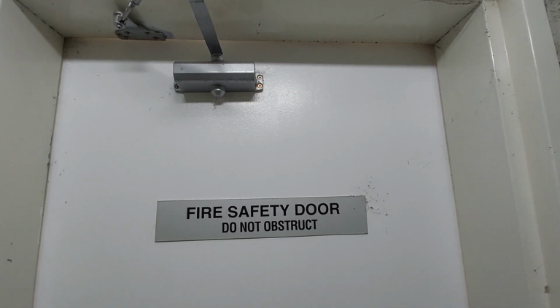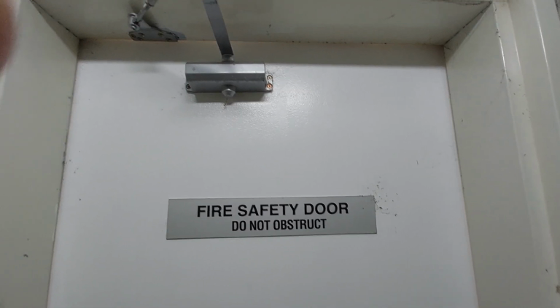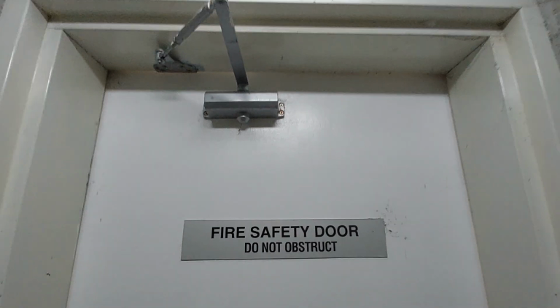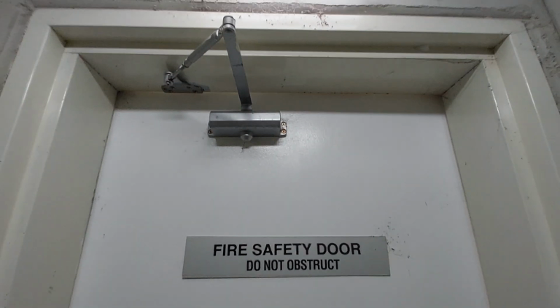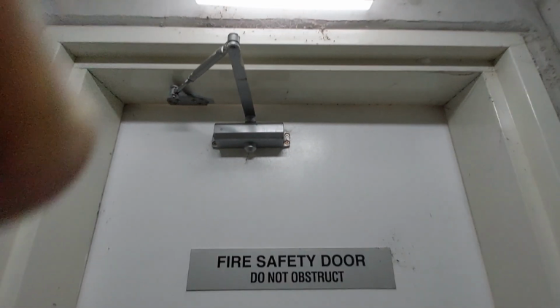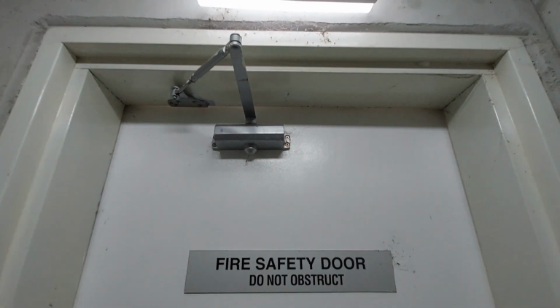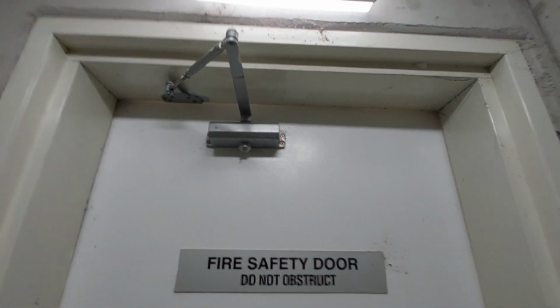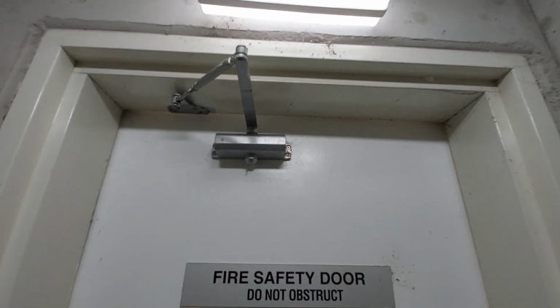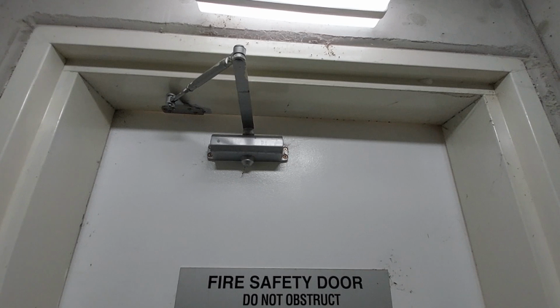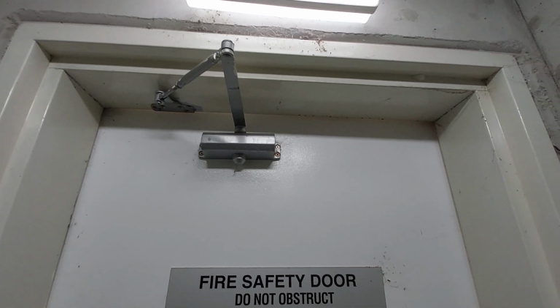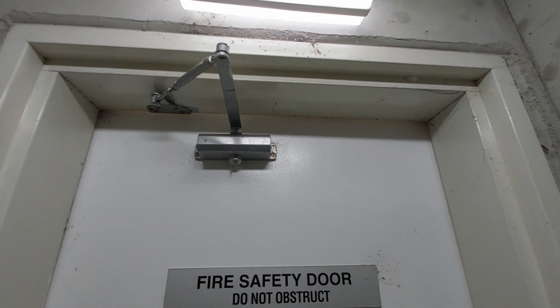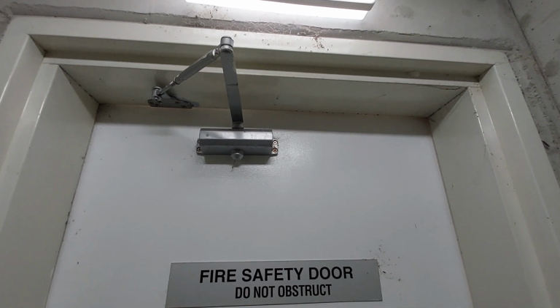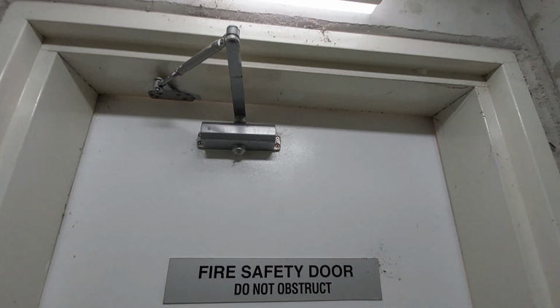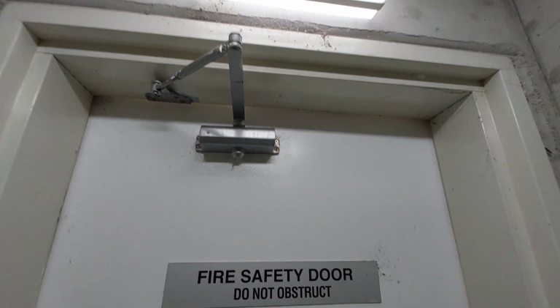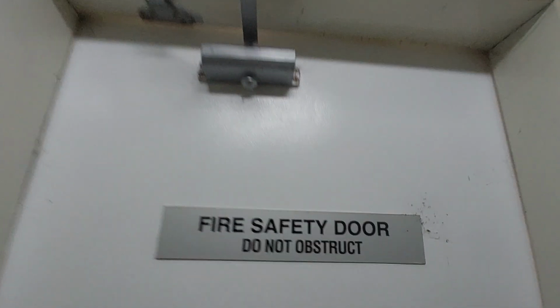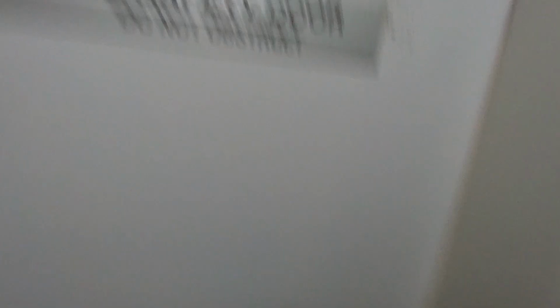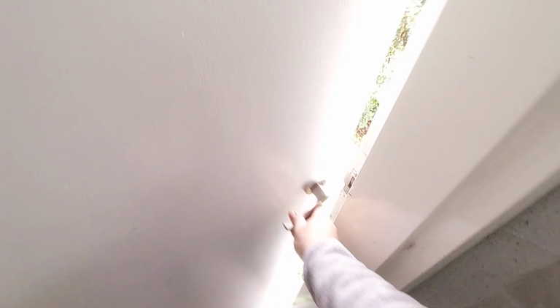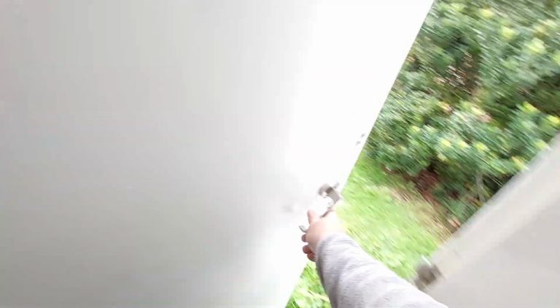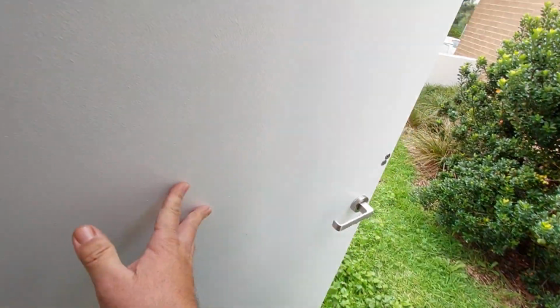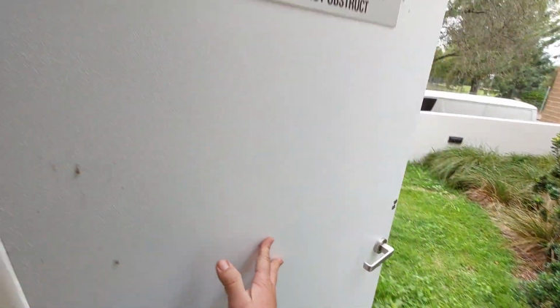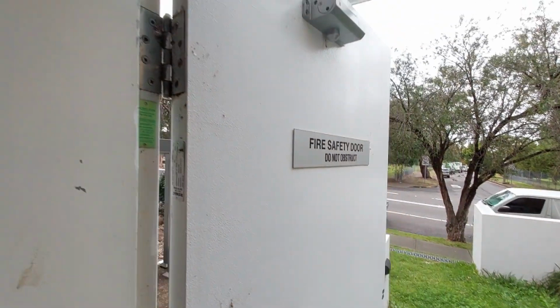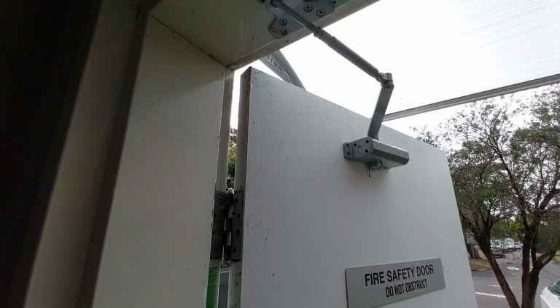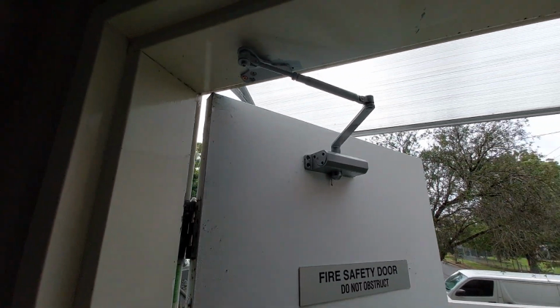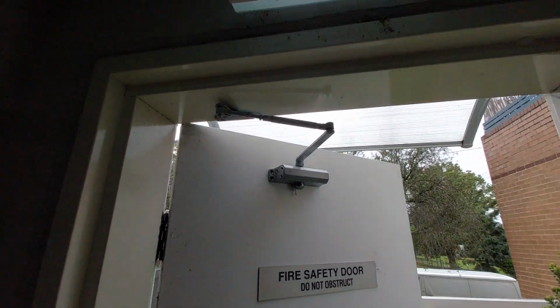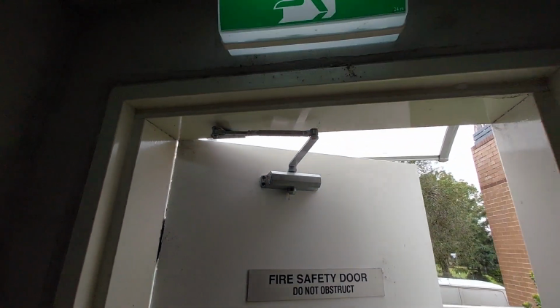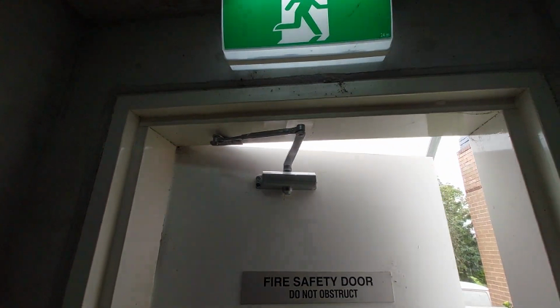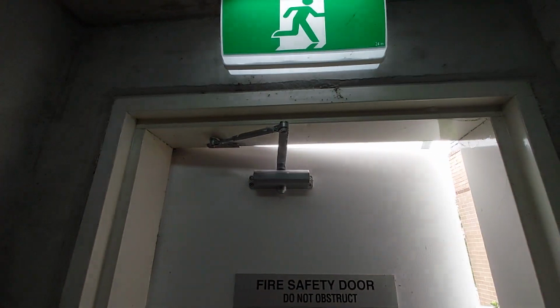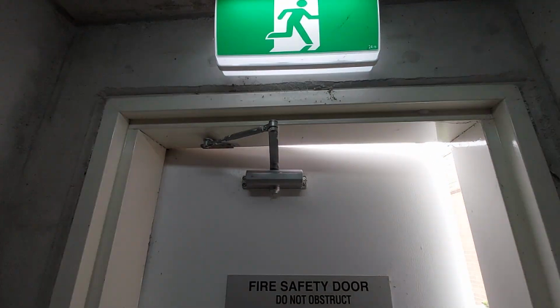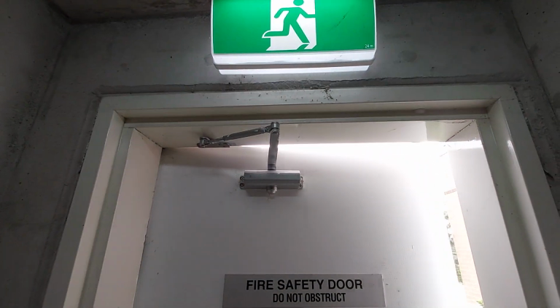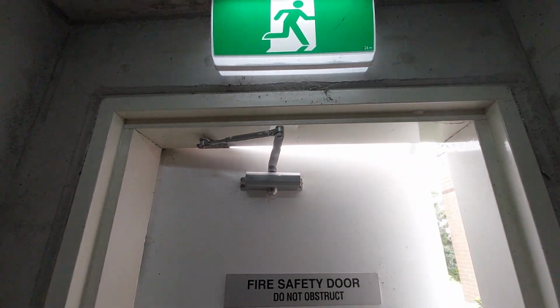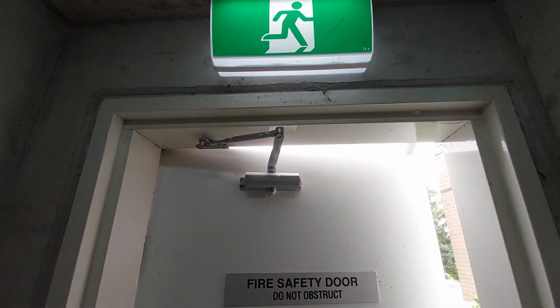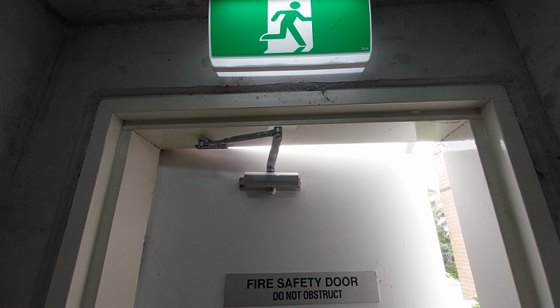Welcome to another video from Dr. Locke. Have a look at this door closure, see if you can spot the problem. Alright, we're gonna open it. The door's open, look at that.